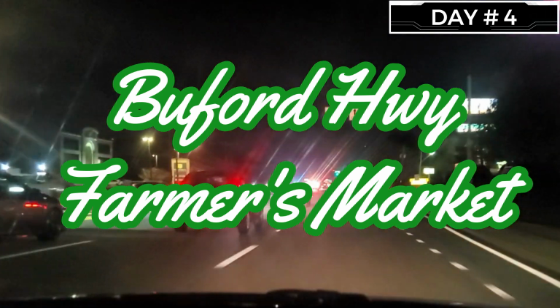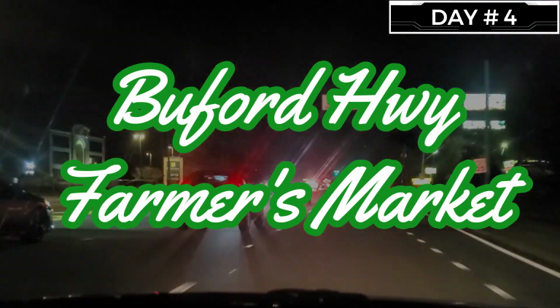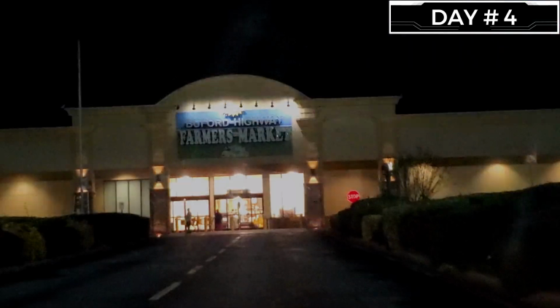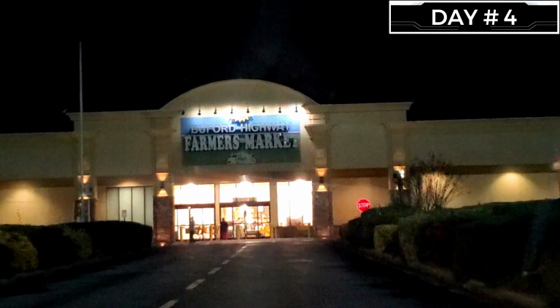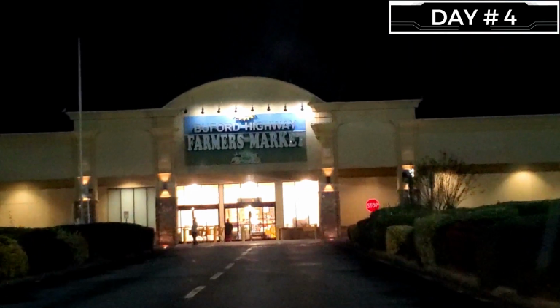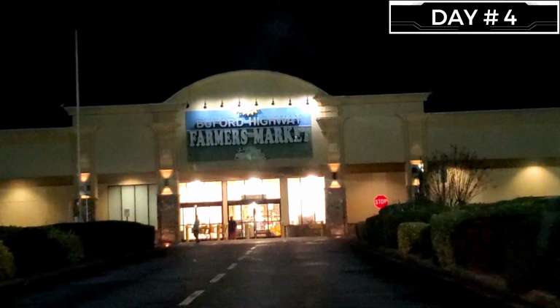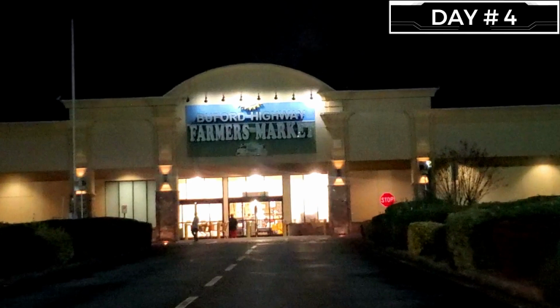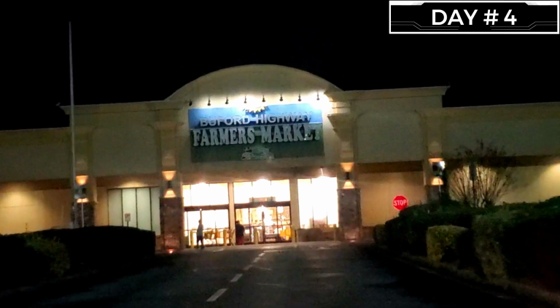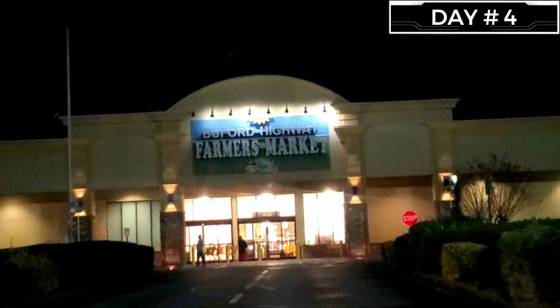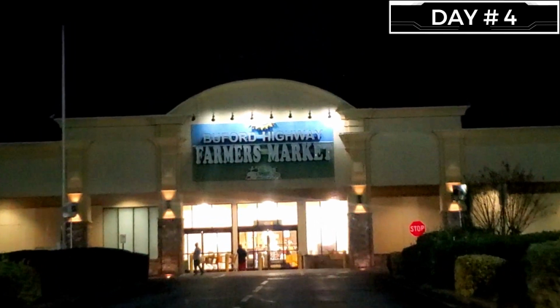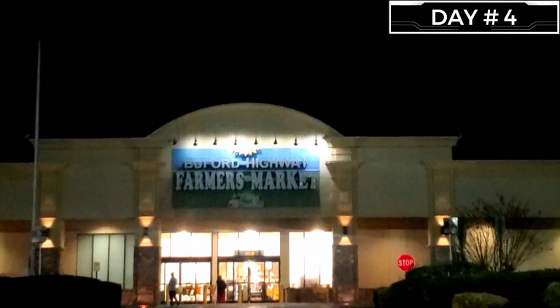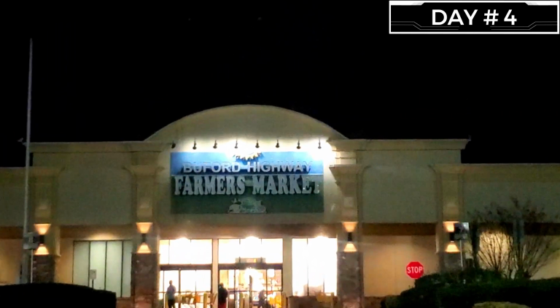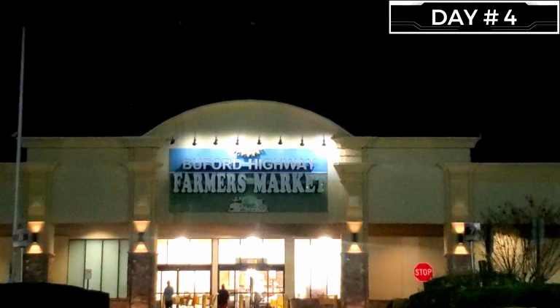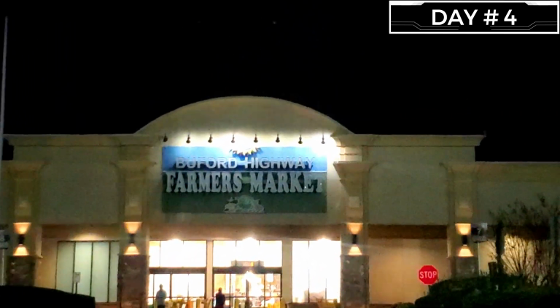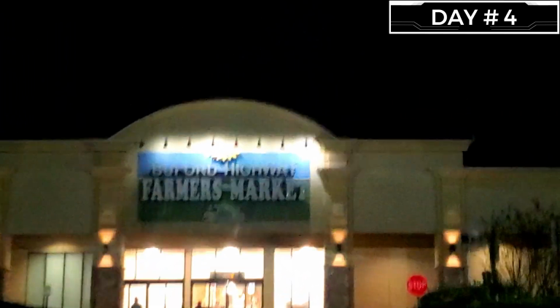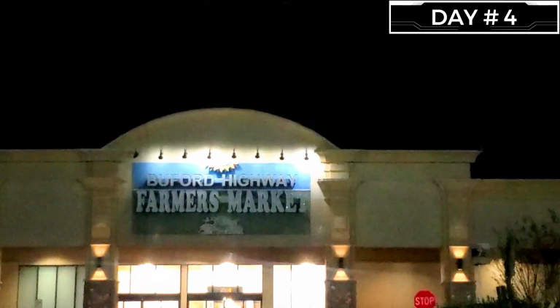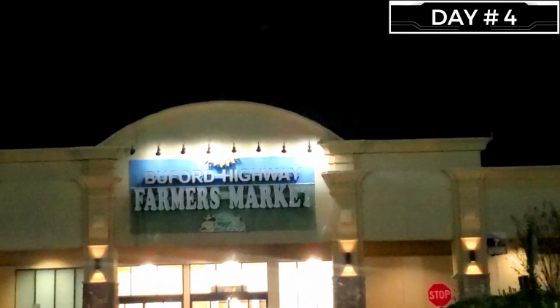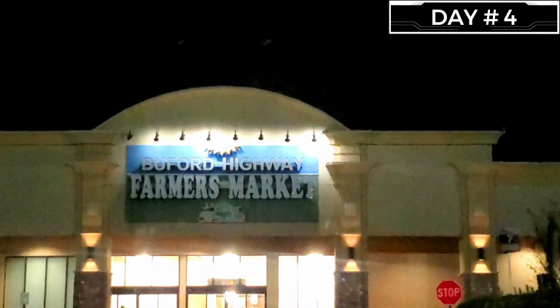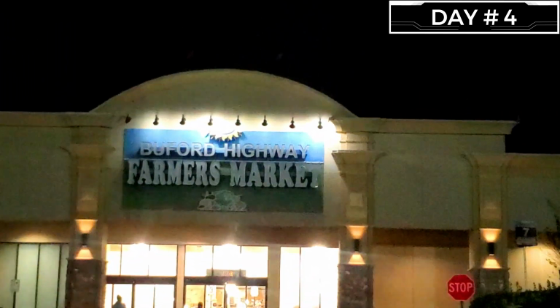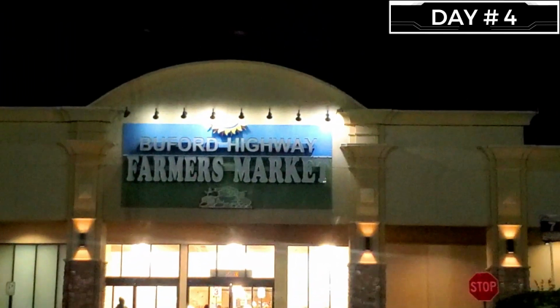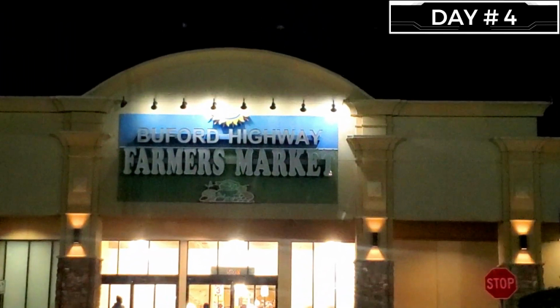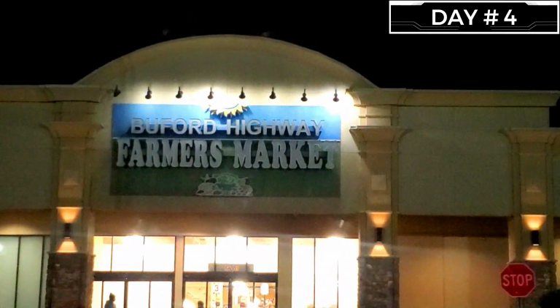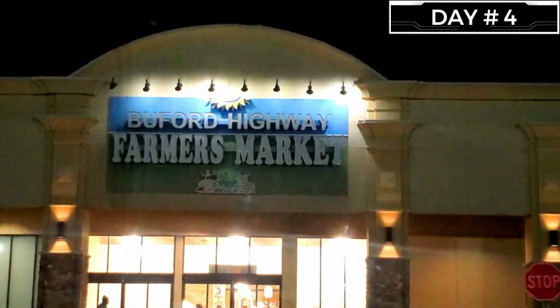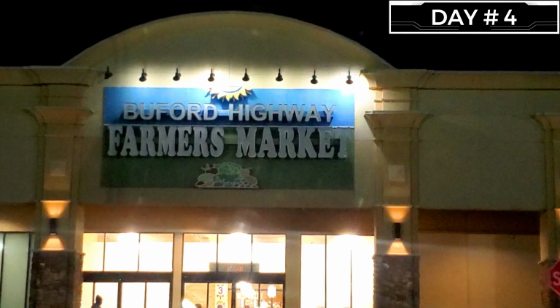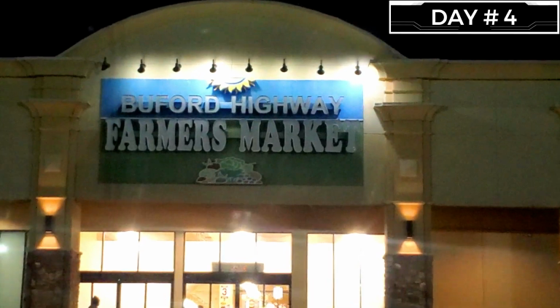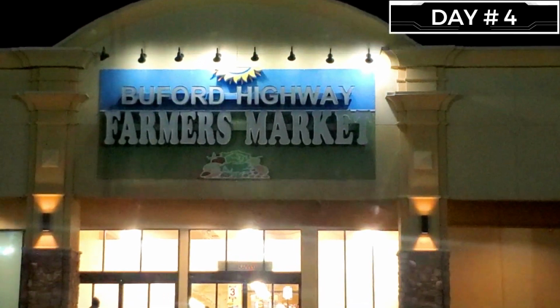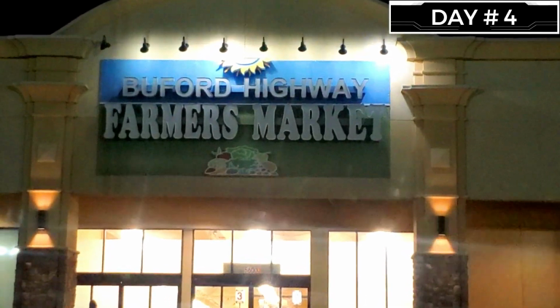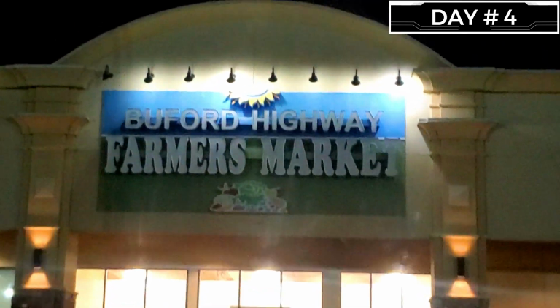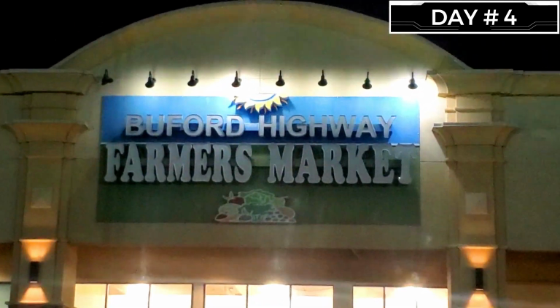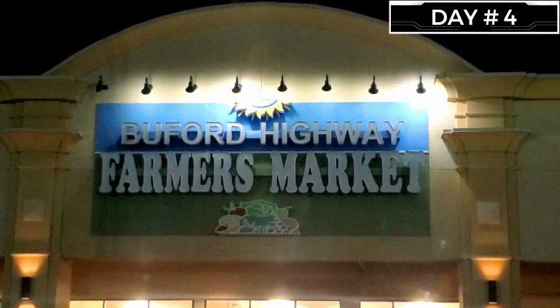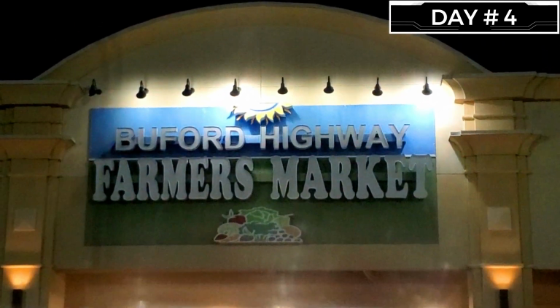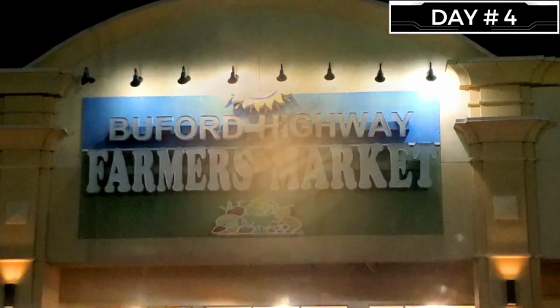This is the Buford Highway Farmers Market. I think it closes at 8, hopefully. I'll show you guys all the good stuff.